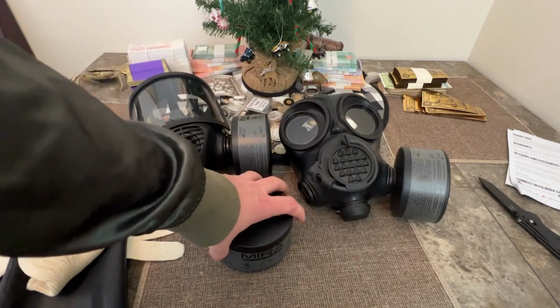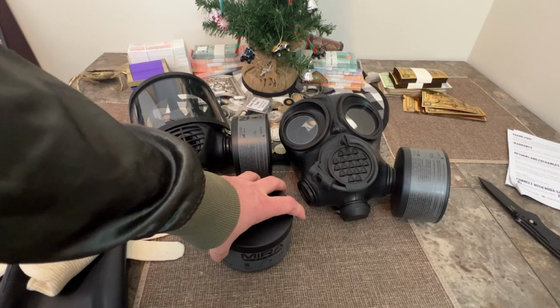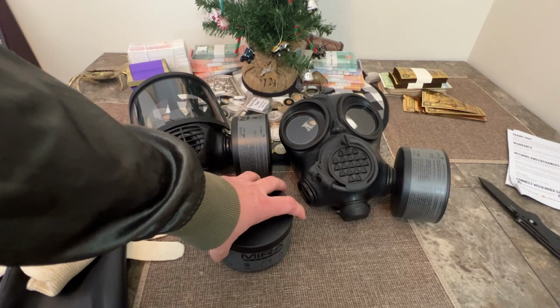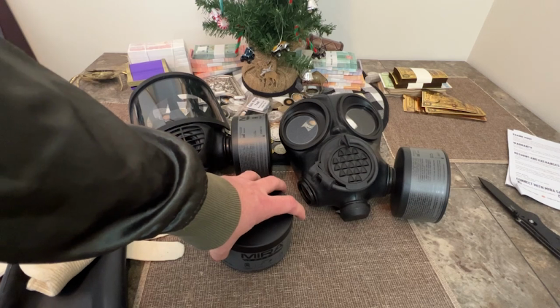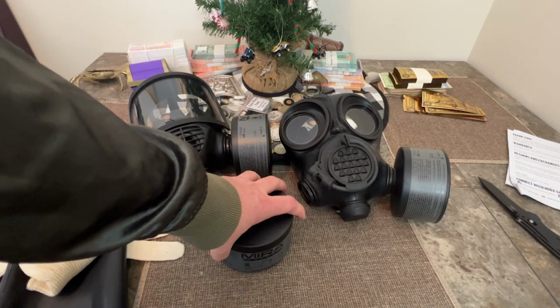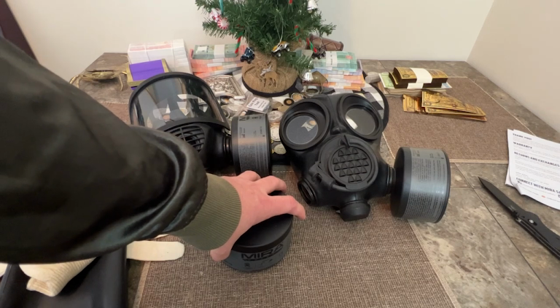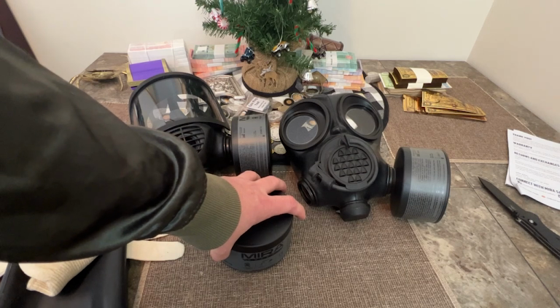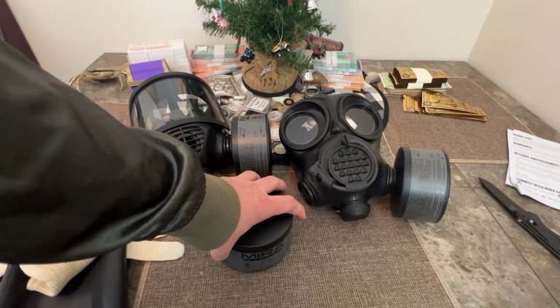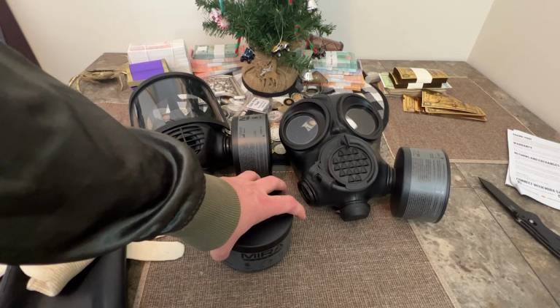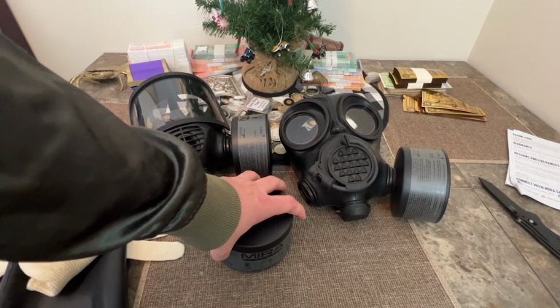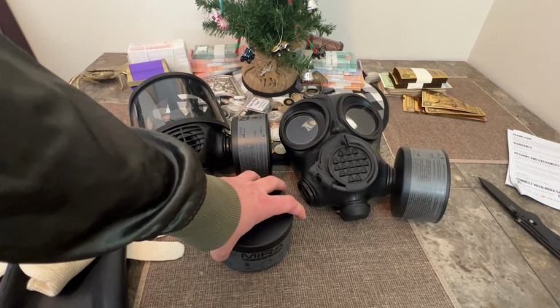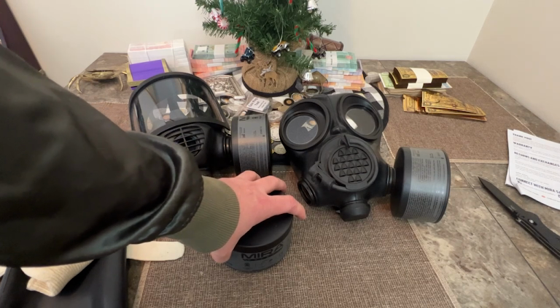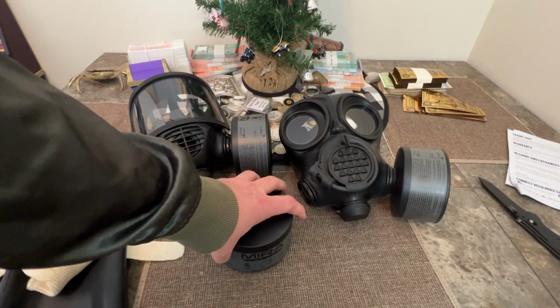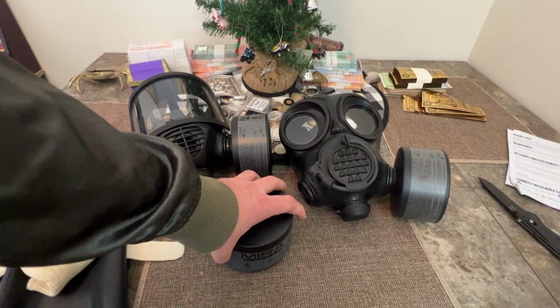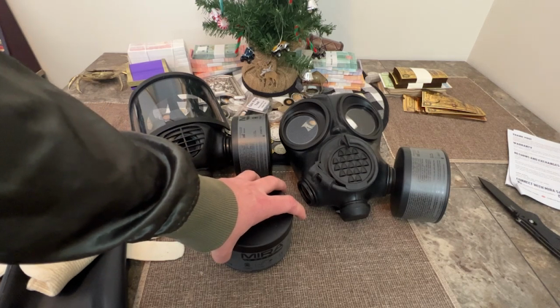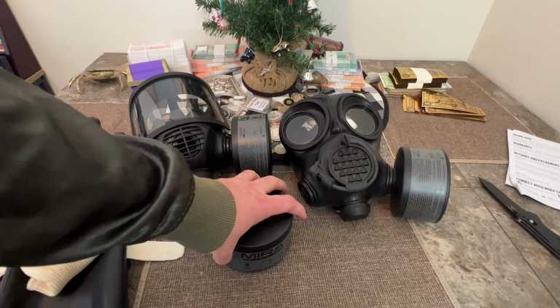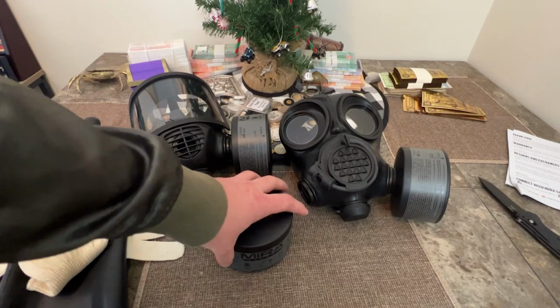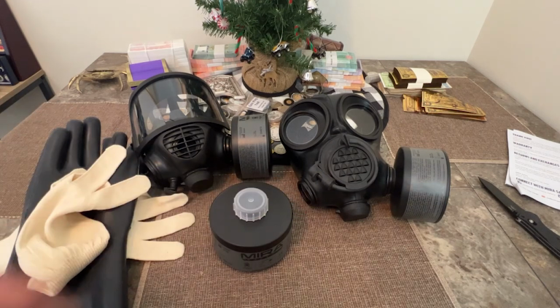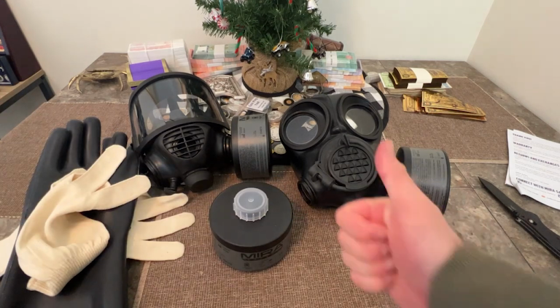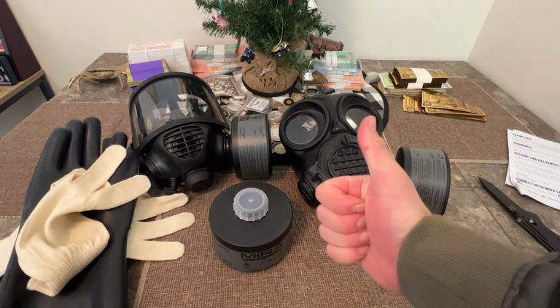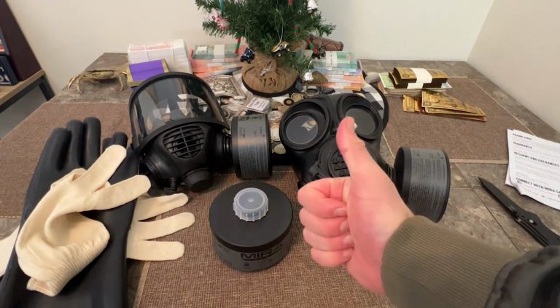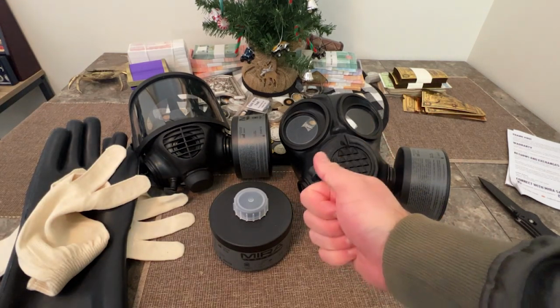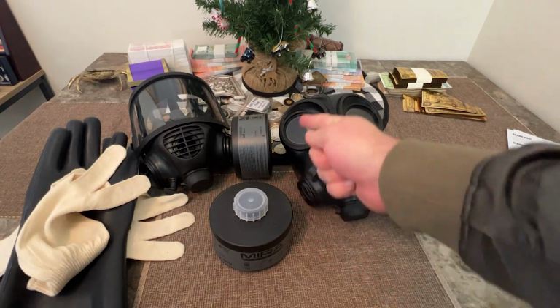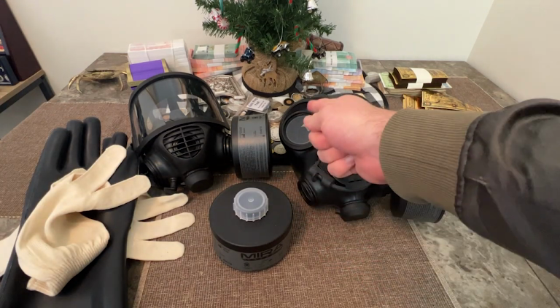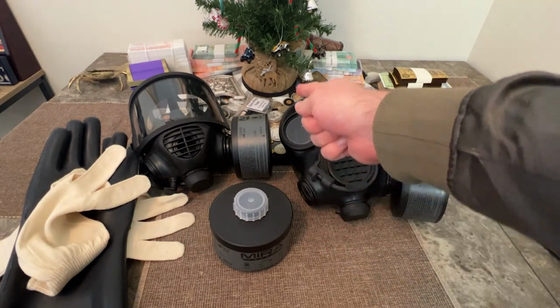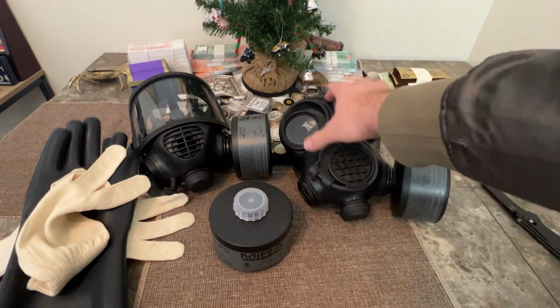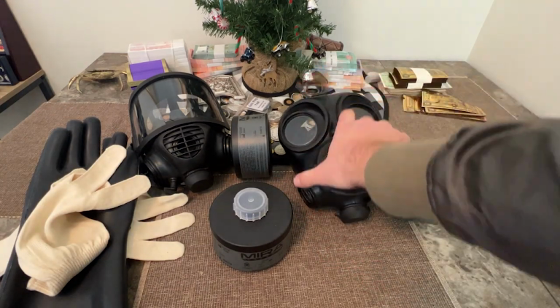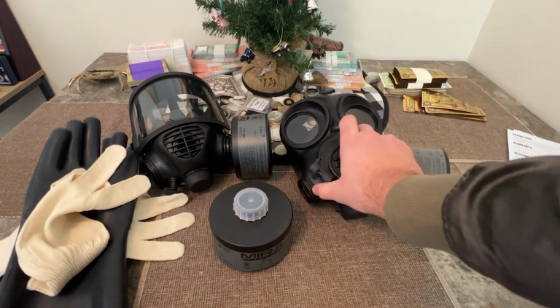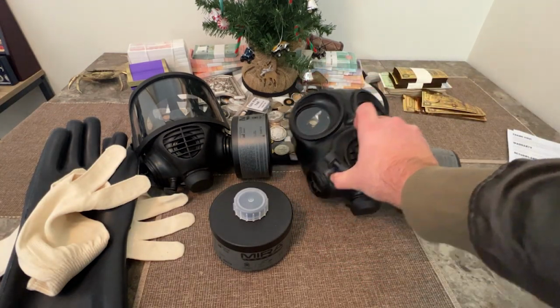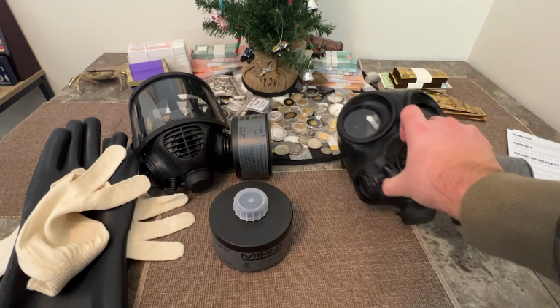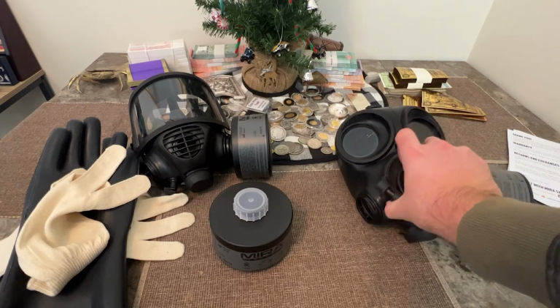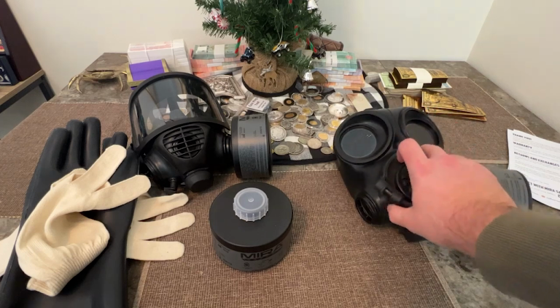Anyway, just wanted to make this general overview and let you know about this company, Mira Safety — they are the bomb dot com. Thanks for watching, I'm going to go record another video. Do not miss Santa Claus — catch you on the next one.